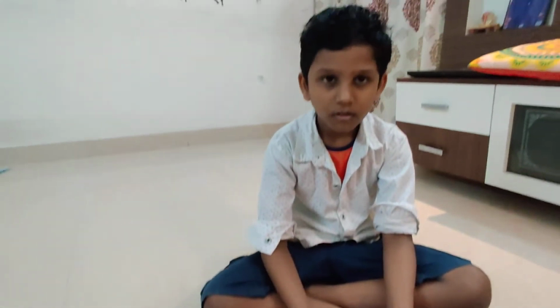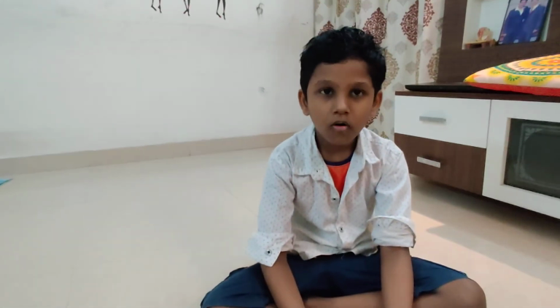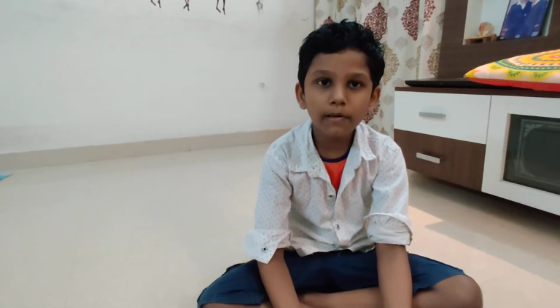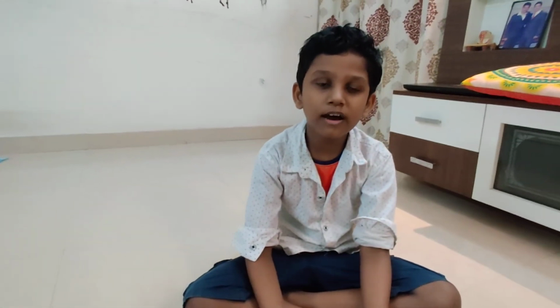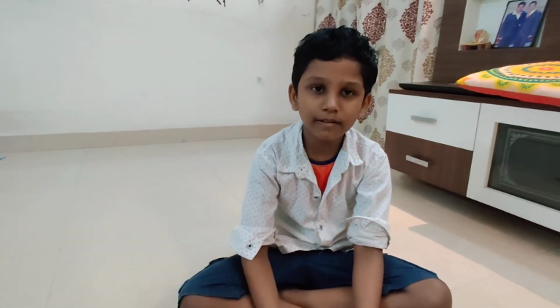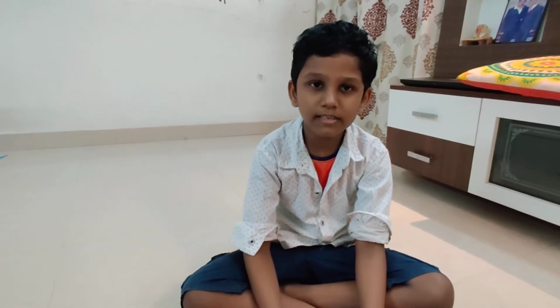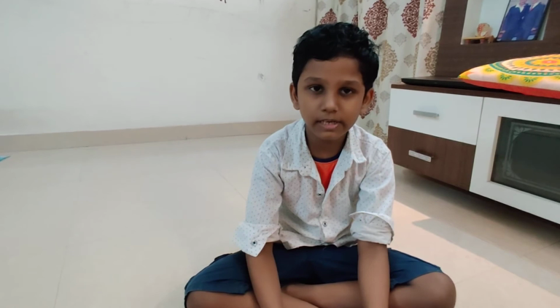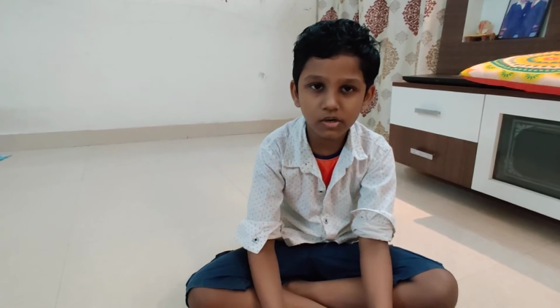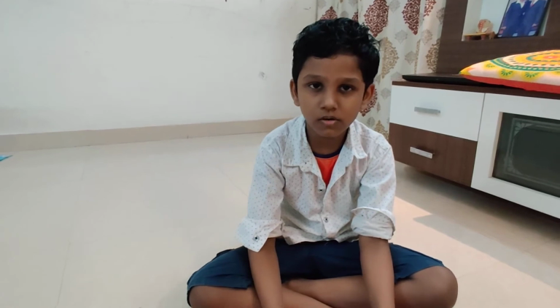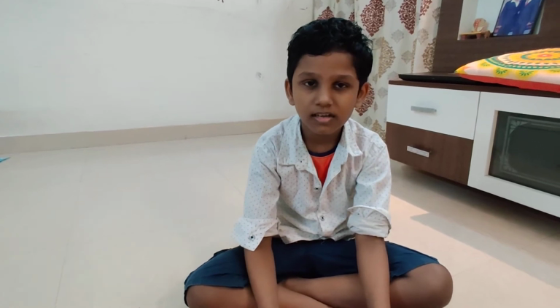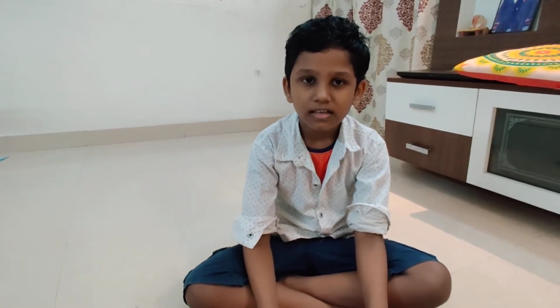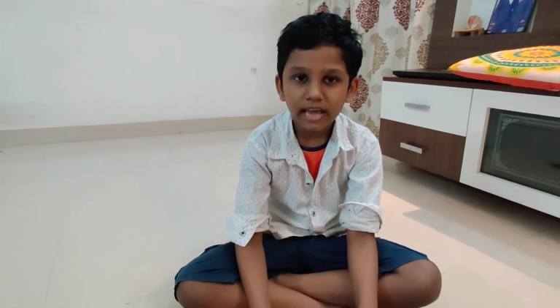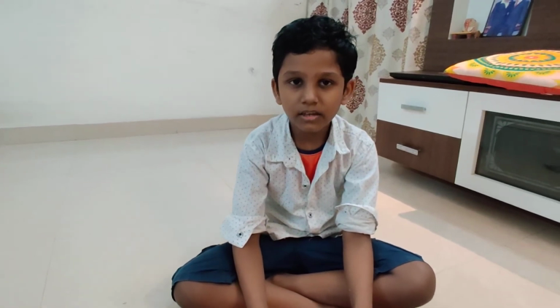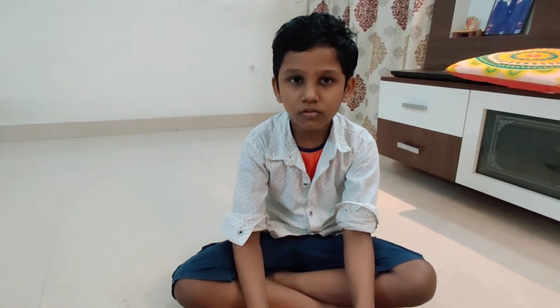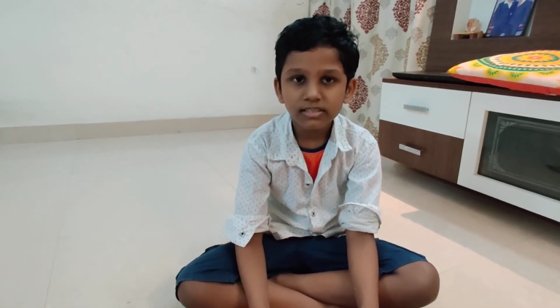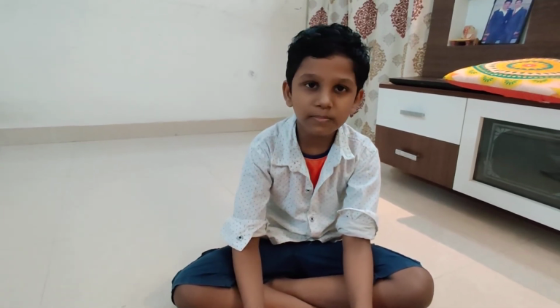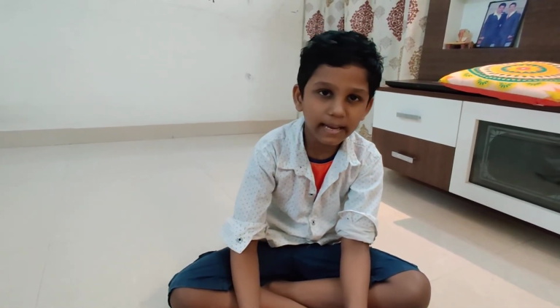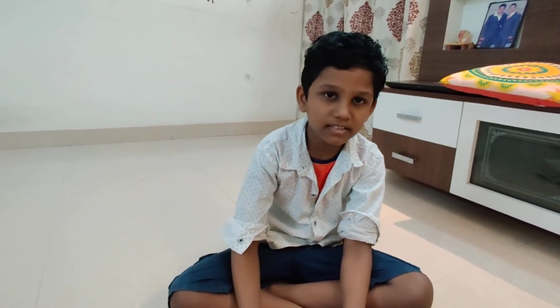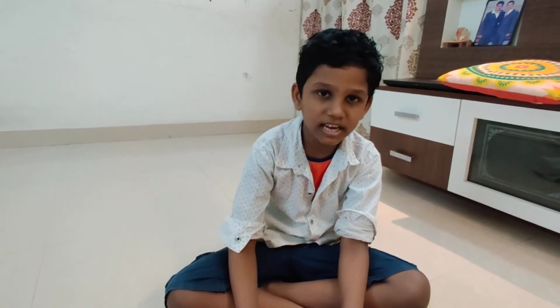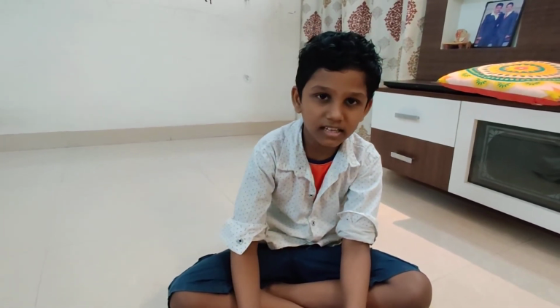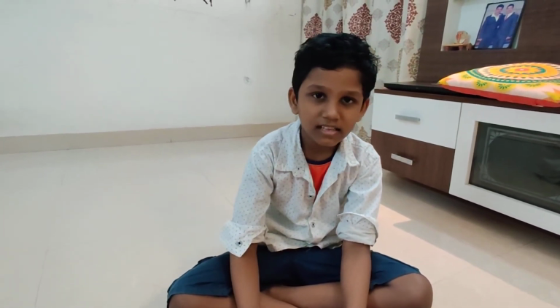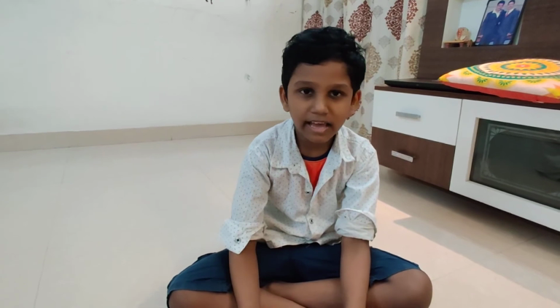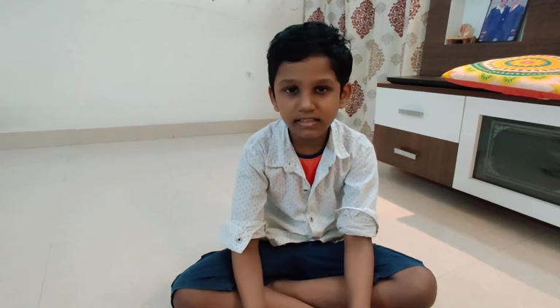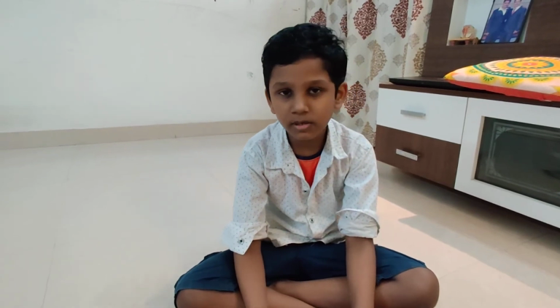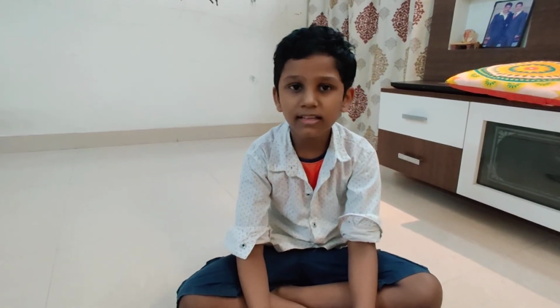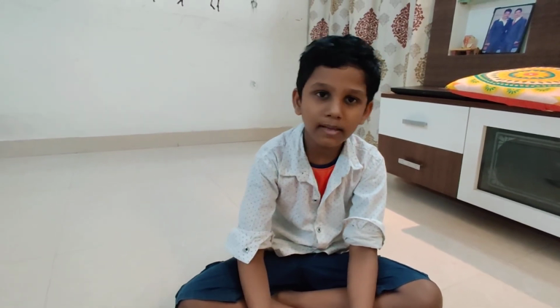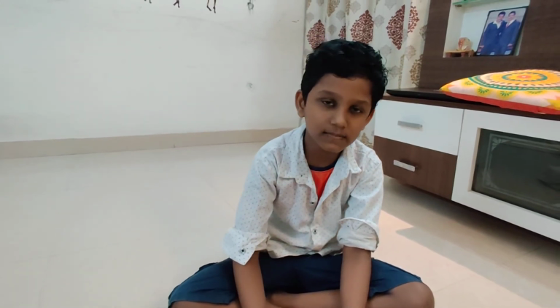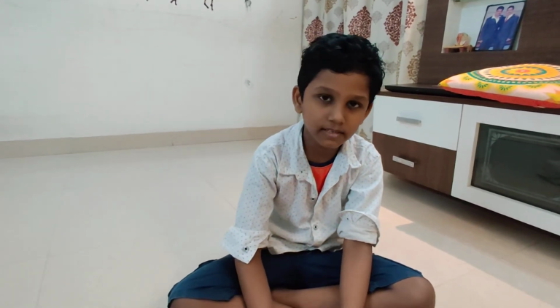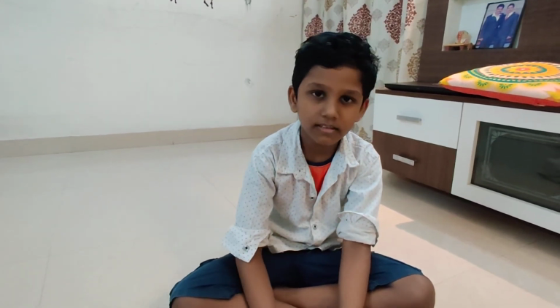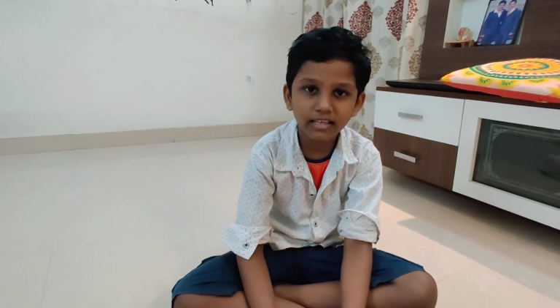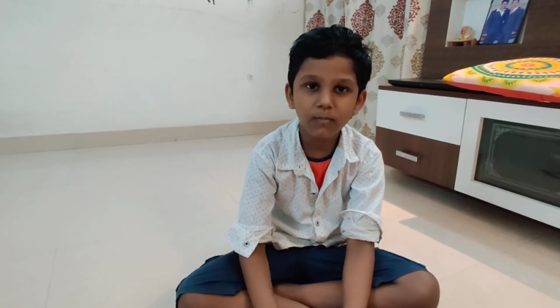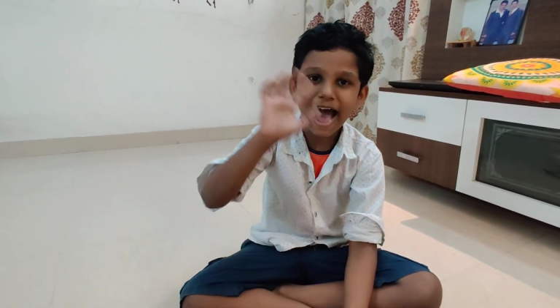Hope you learnt from this video. Thank you. Subscribe to this channel, like this video and comment. Thank you. Bye.